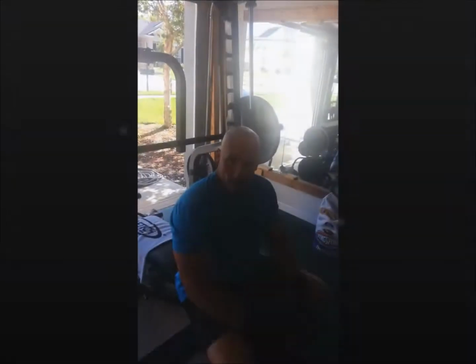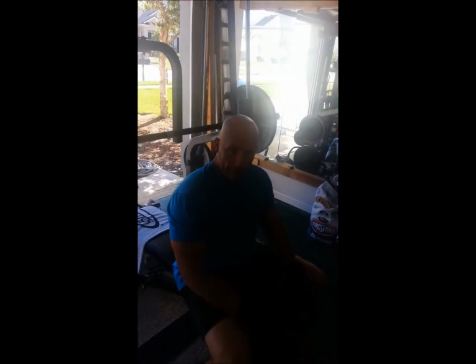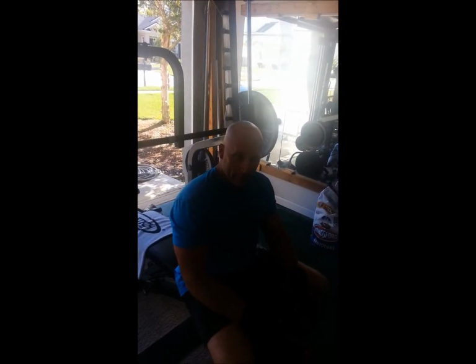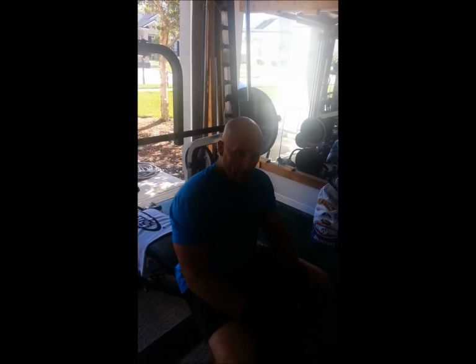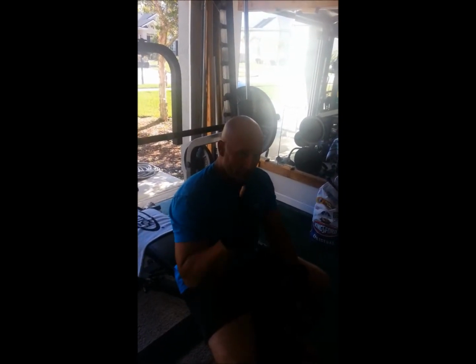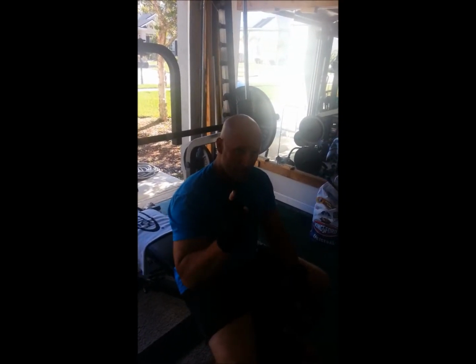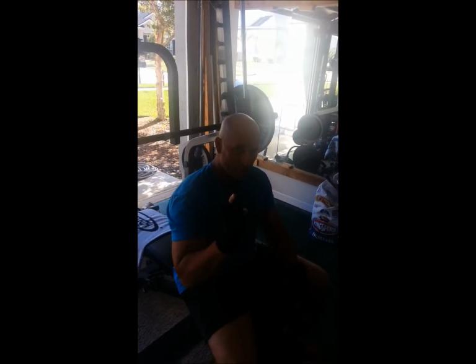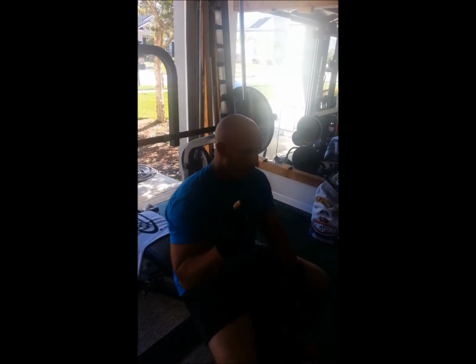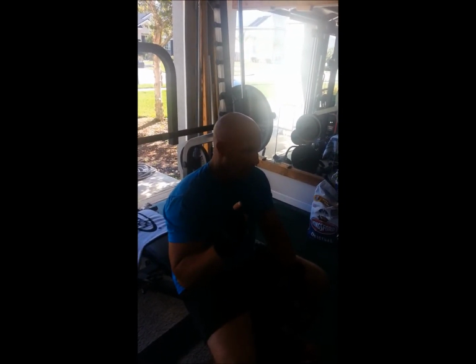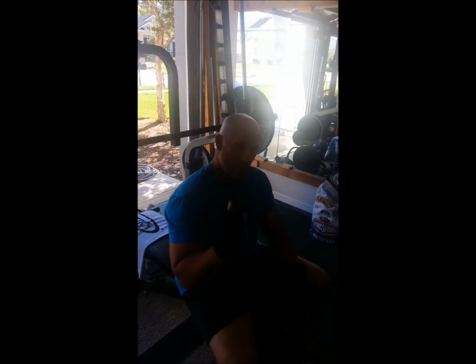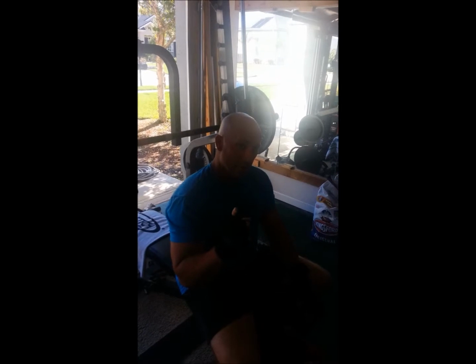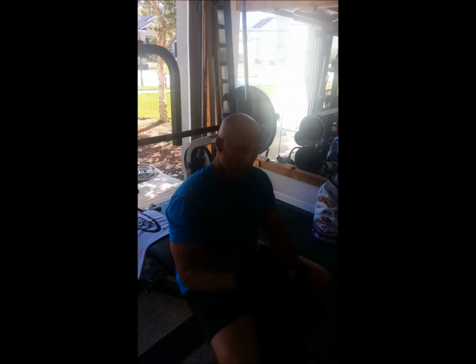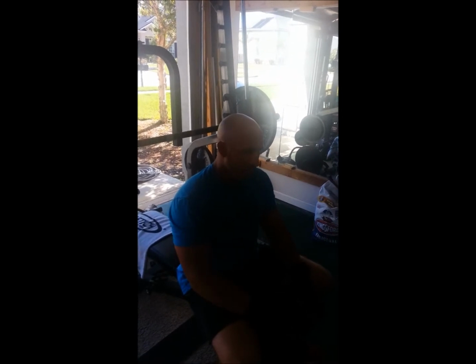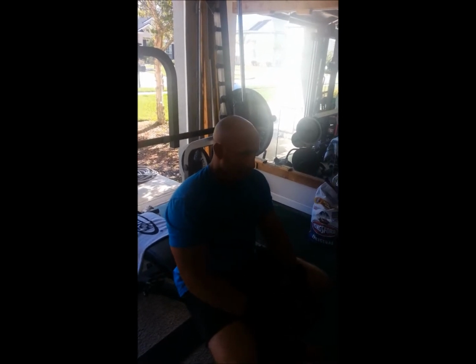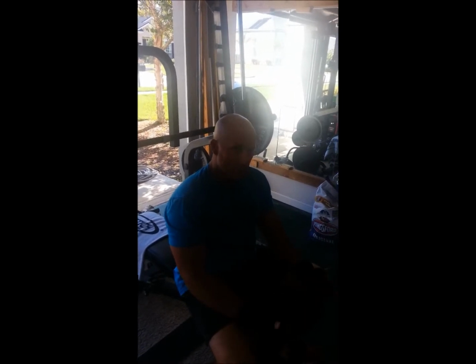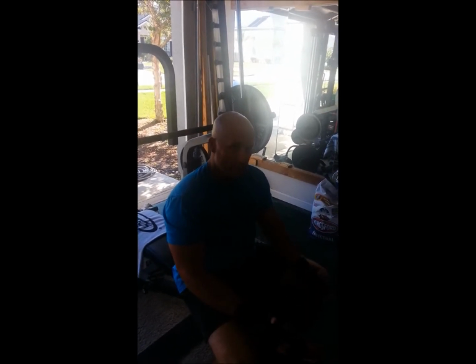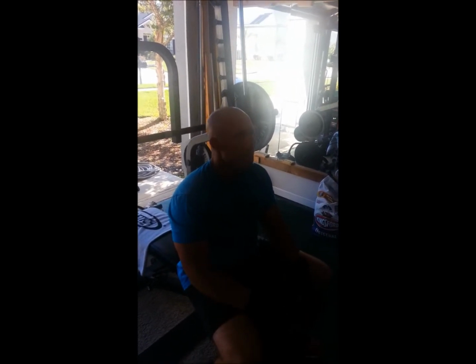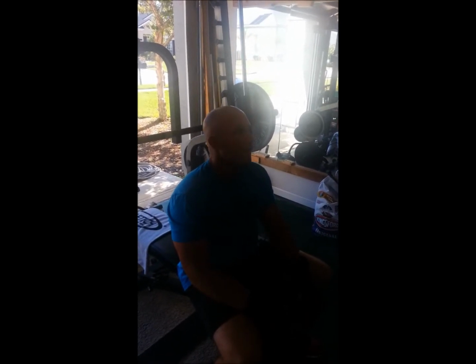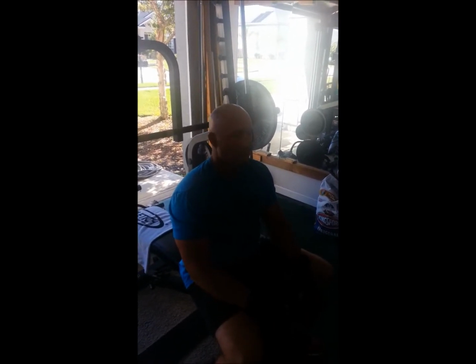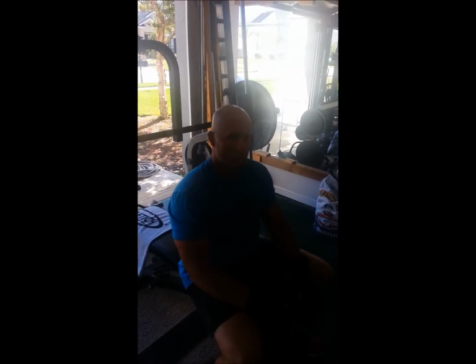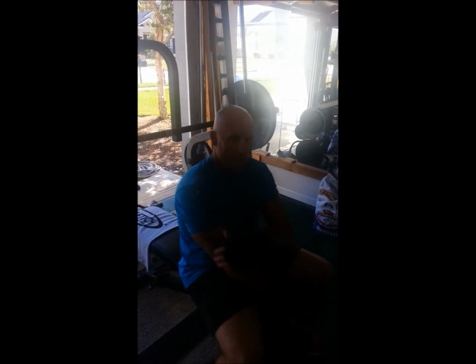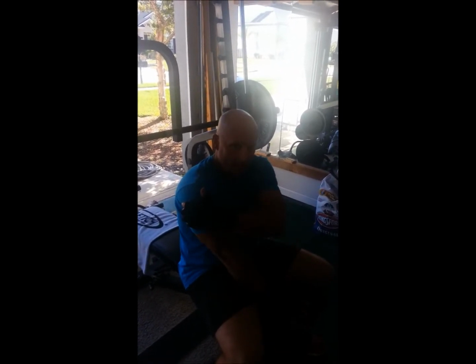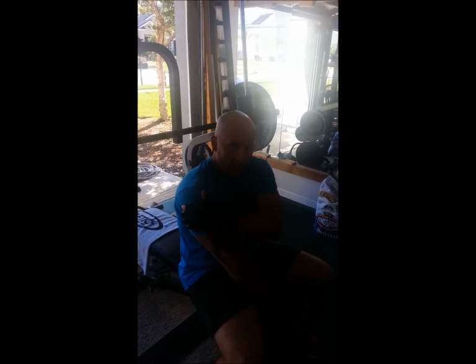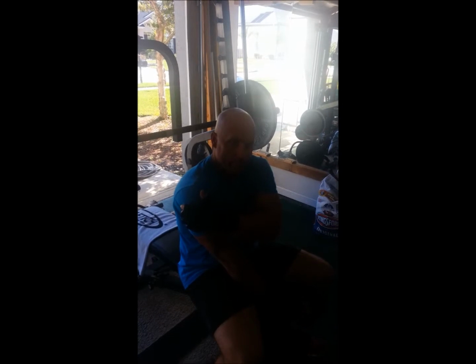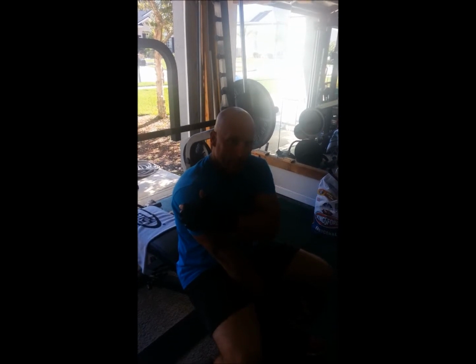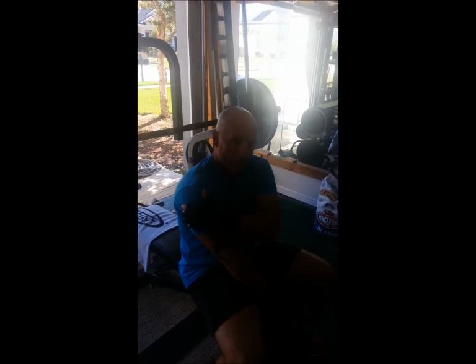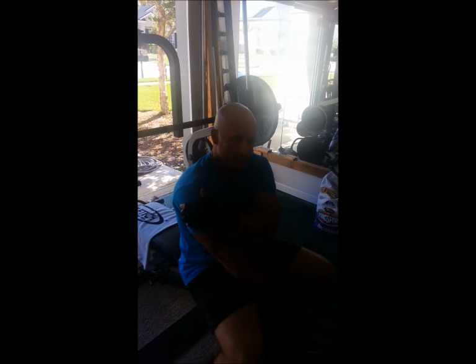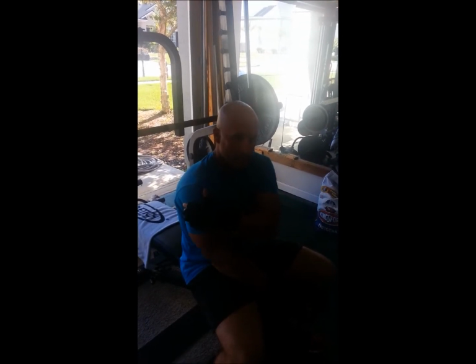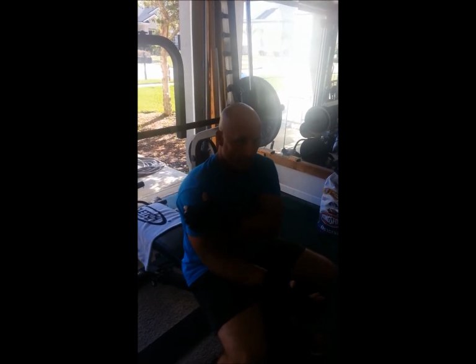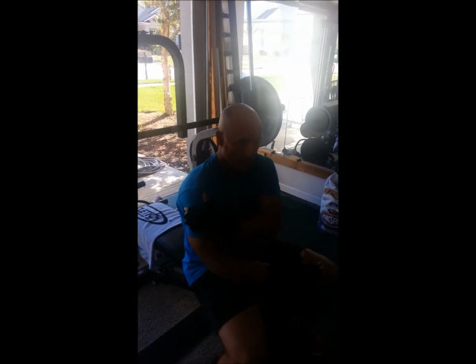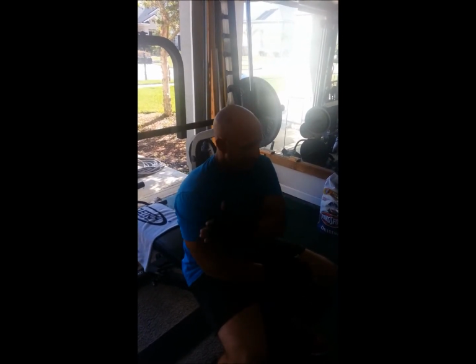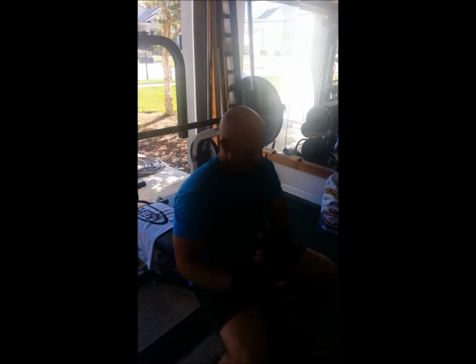All right, first instructional video of hopefully many to come — close grip bench press, a big builder for the triceps, men or women, doesn't matter.